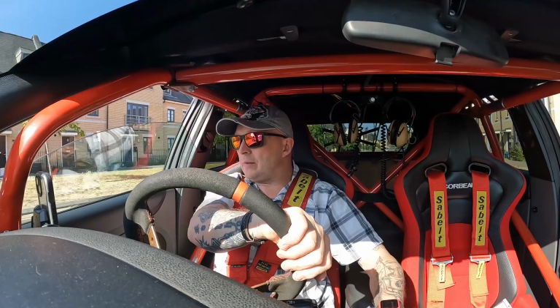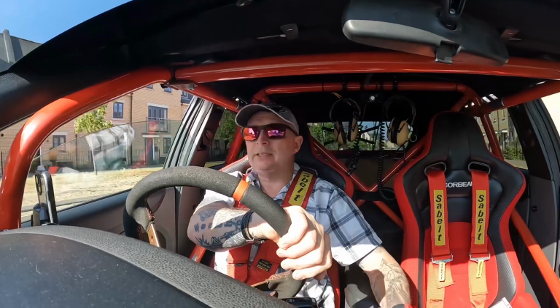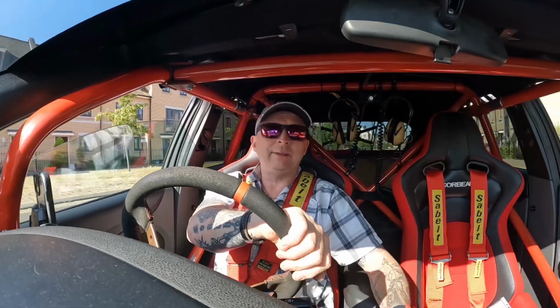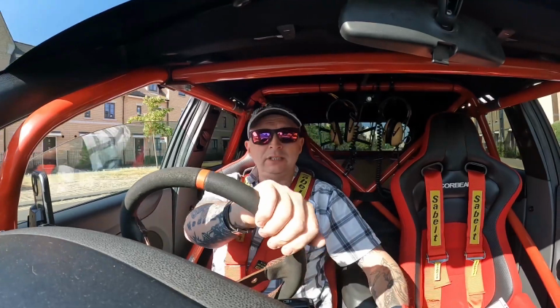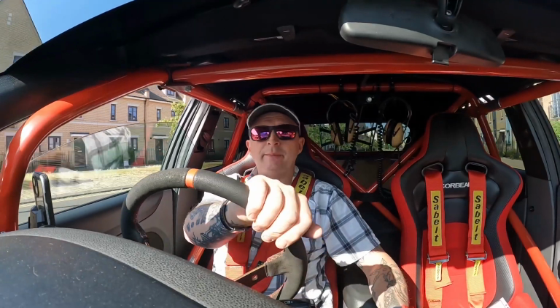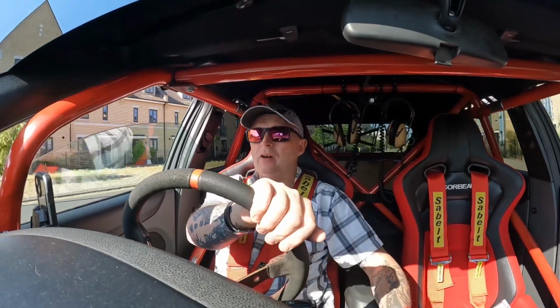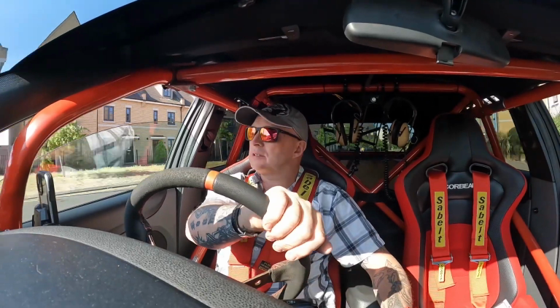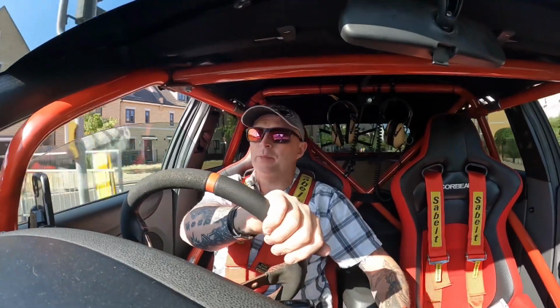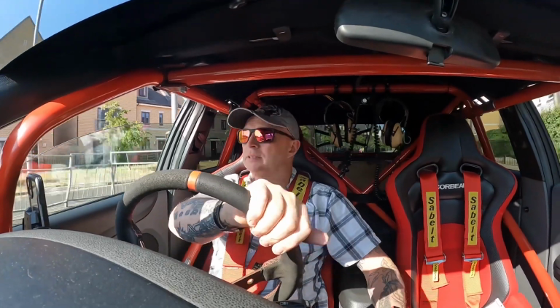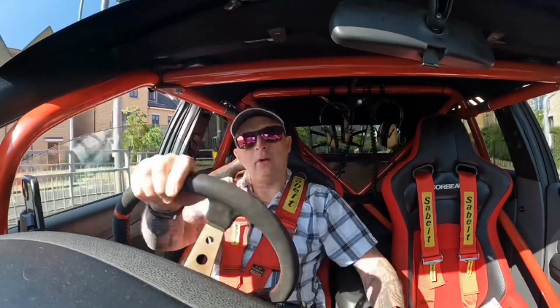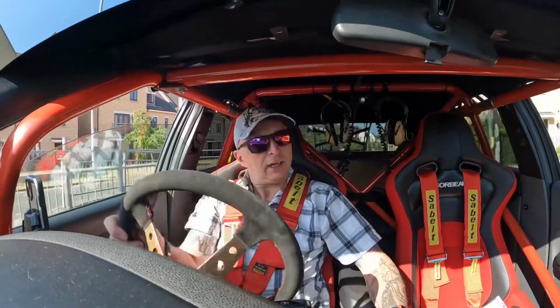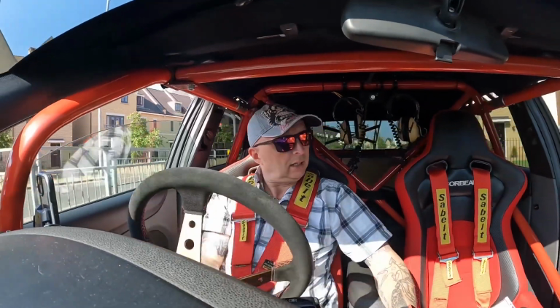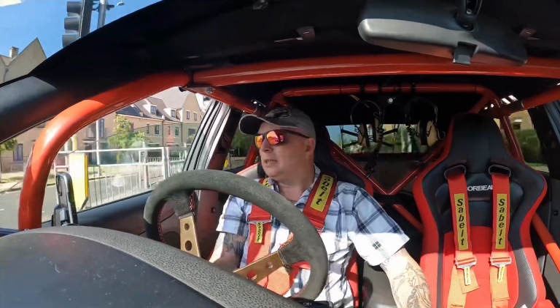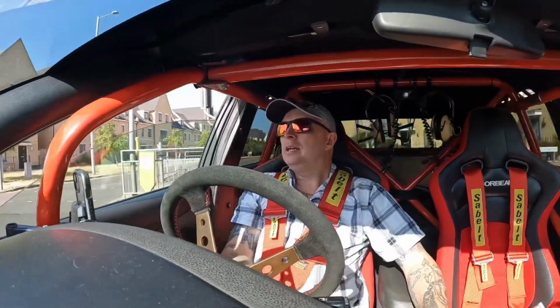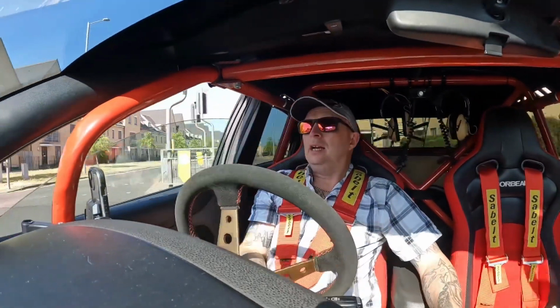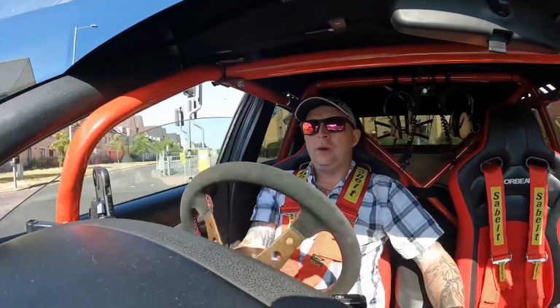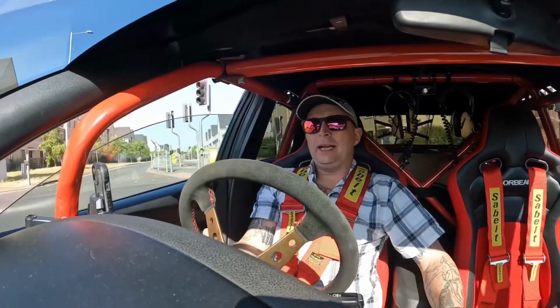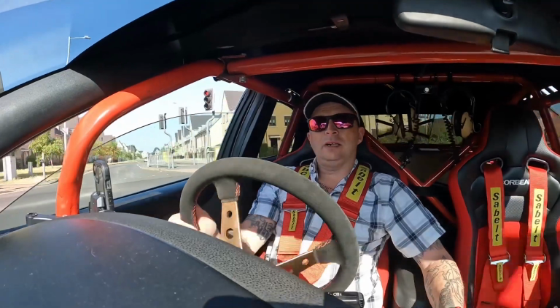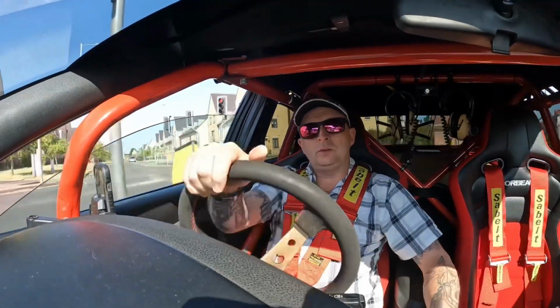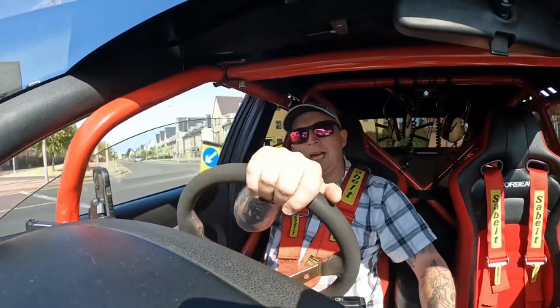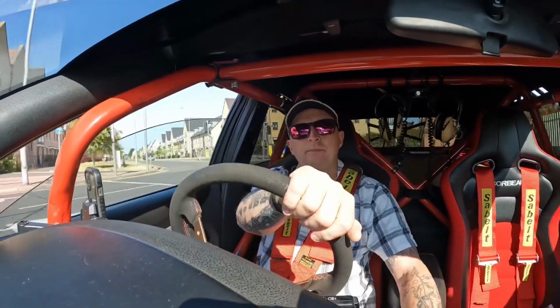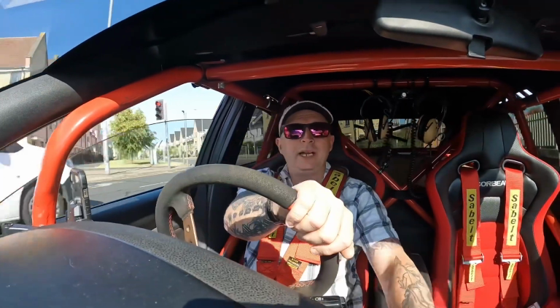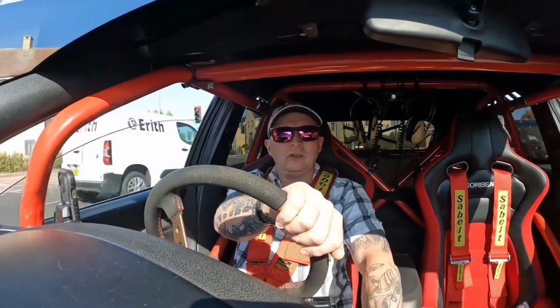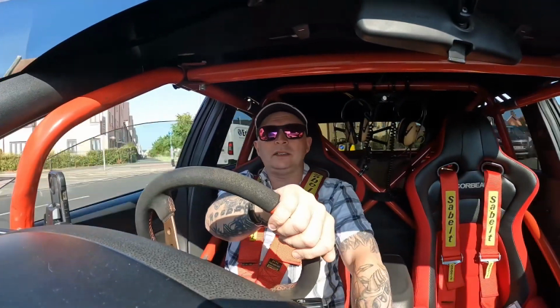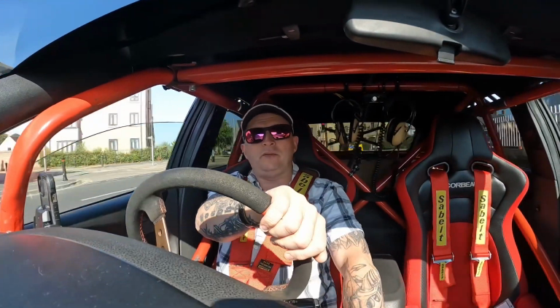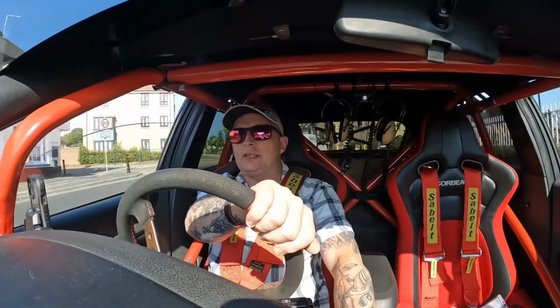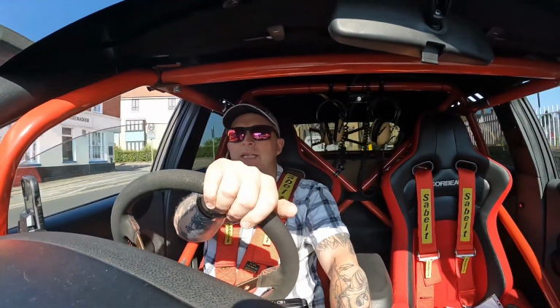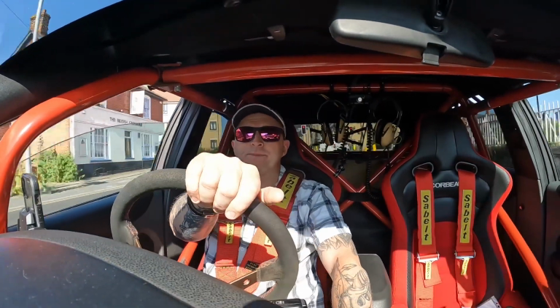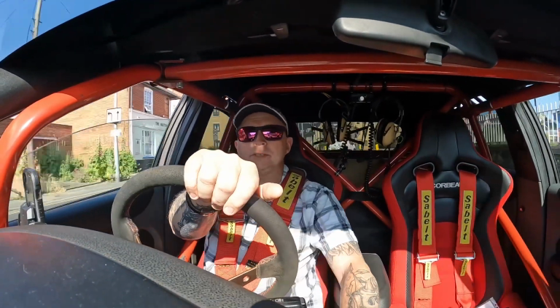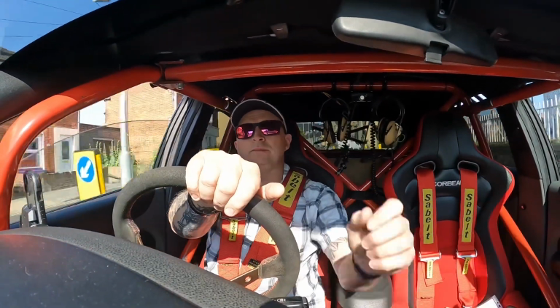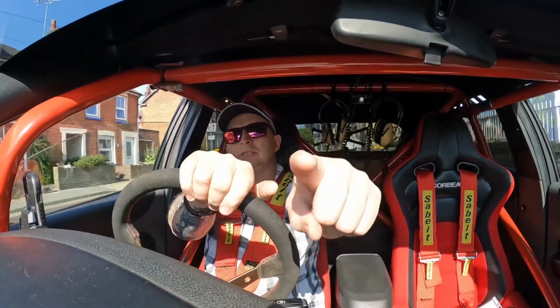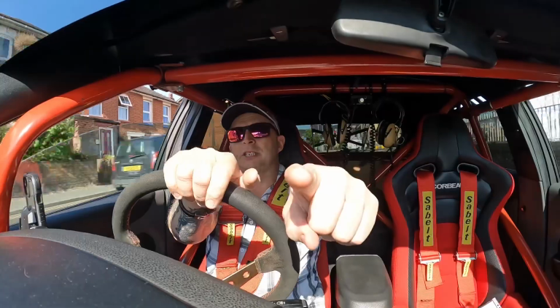The weather's meant to be absolutely steaming hot so plenty of sunblock today. When we get there we'll set up, then have a look around and do a video of the day. See you soon.